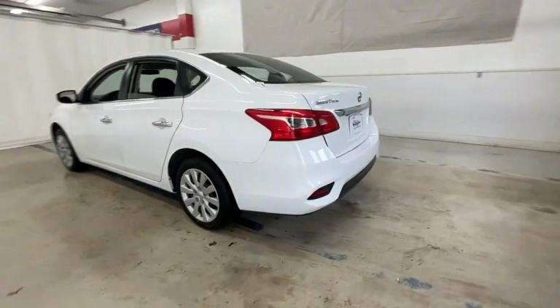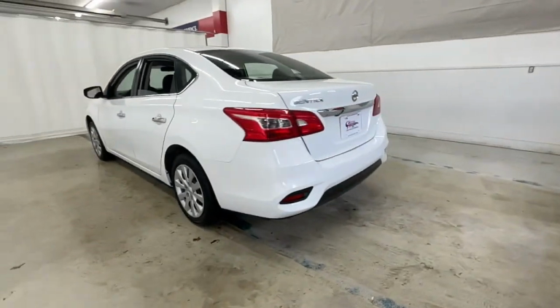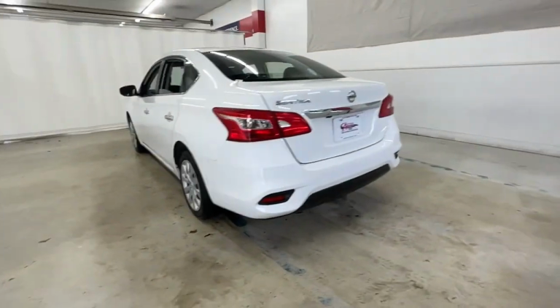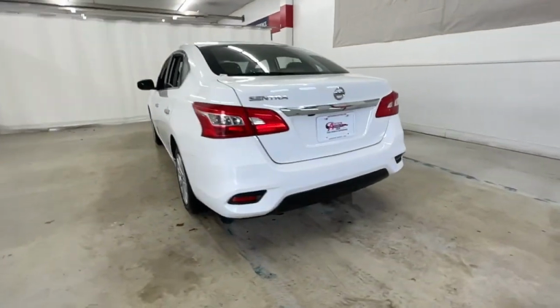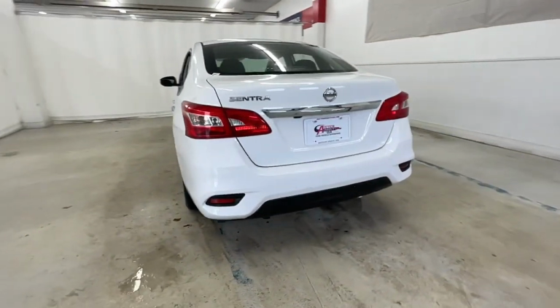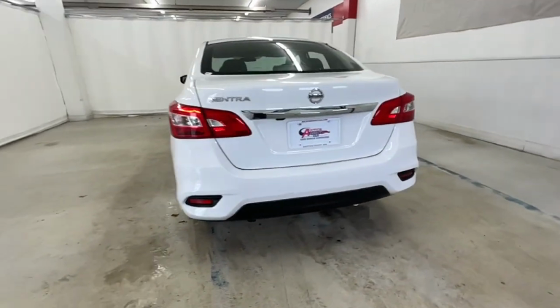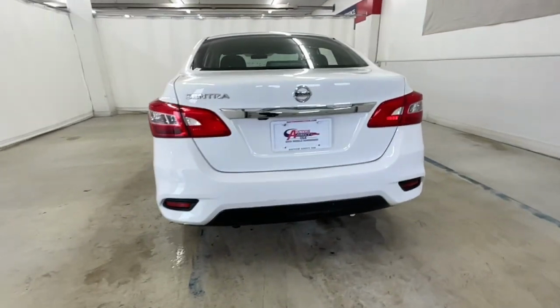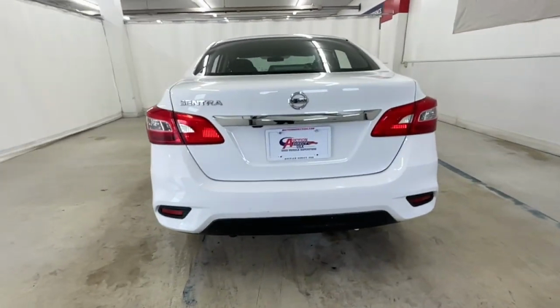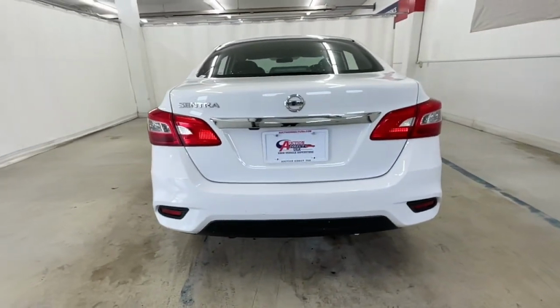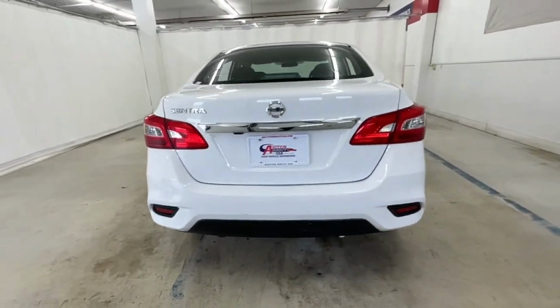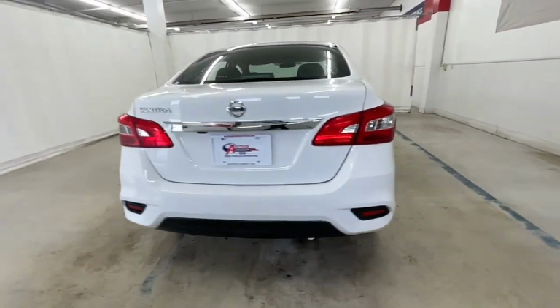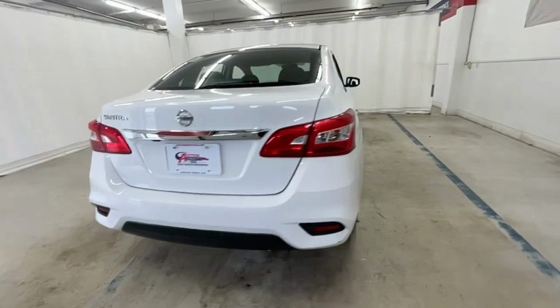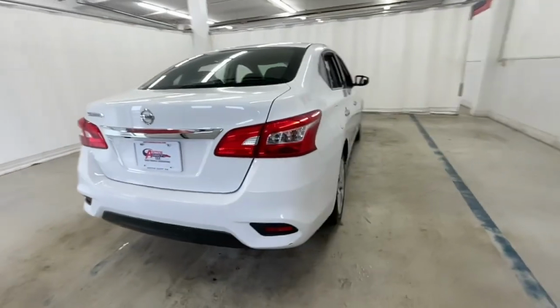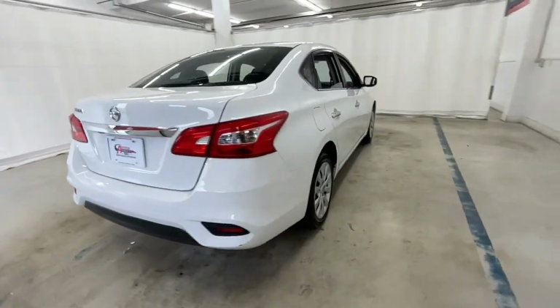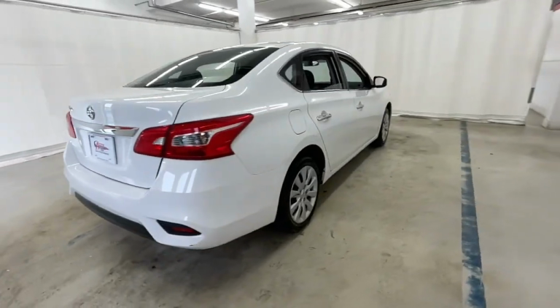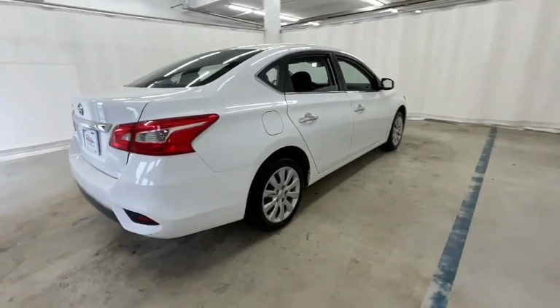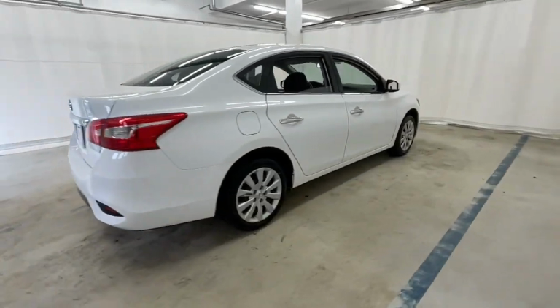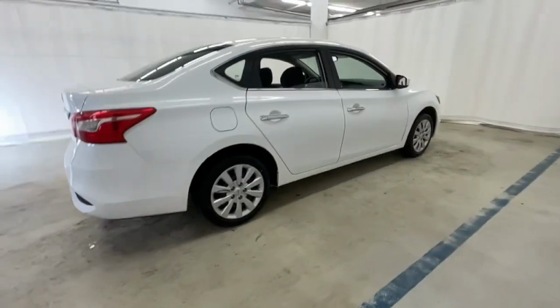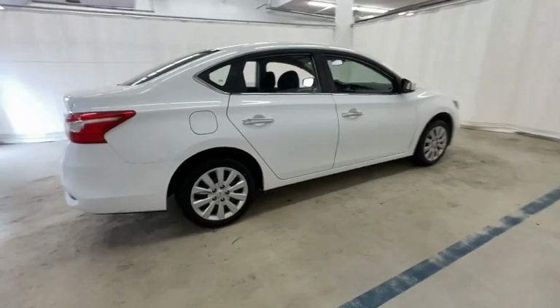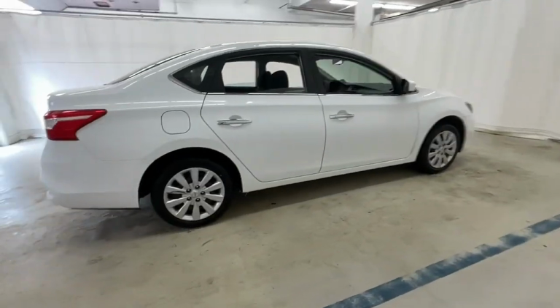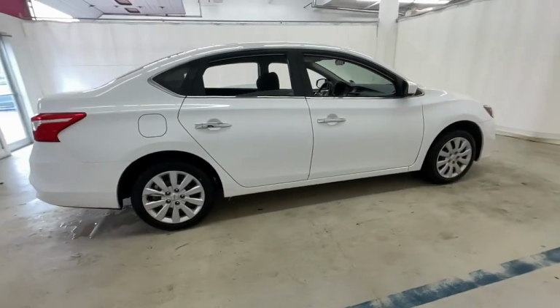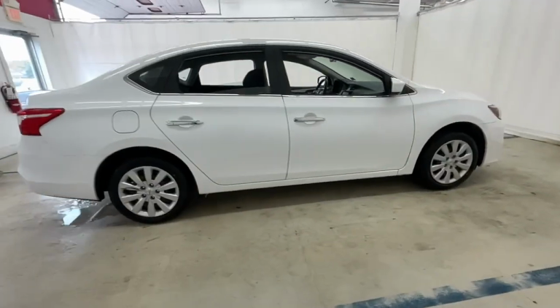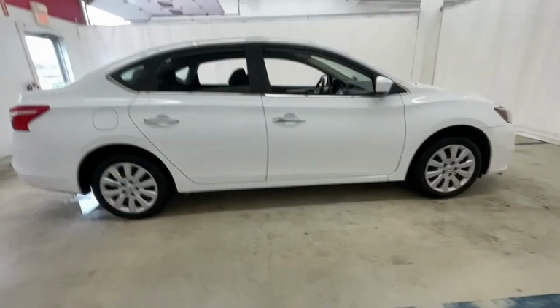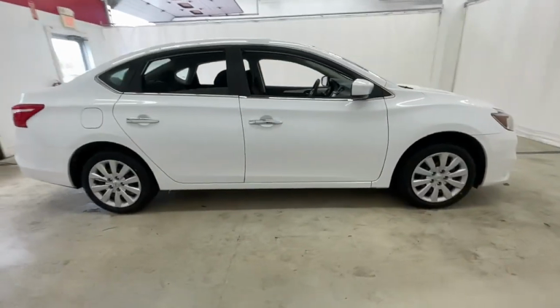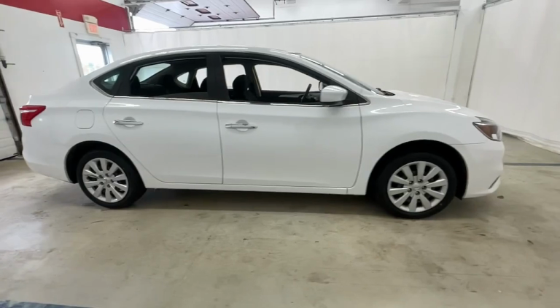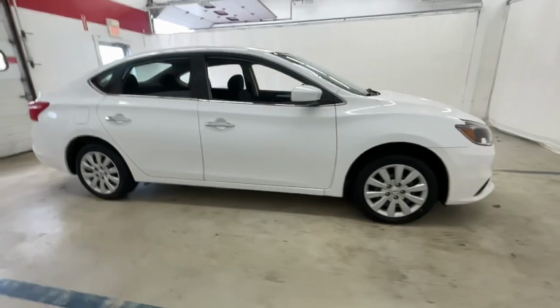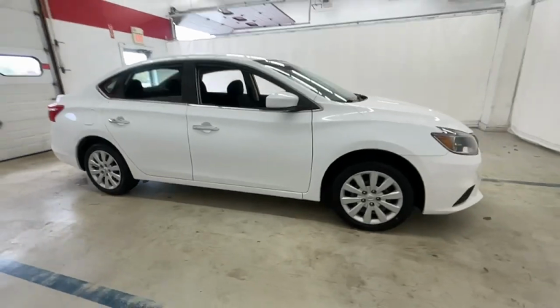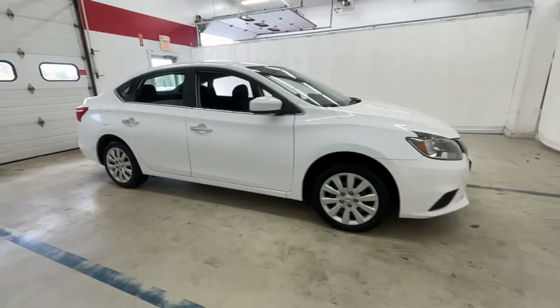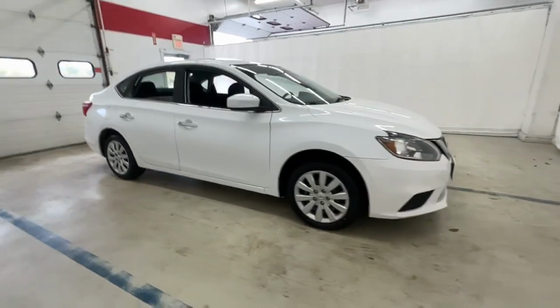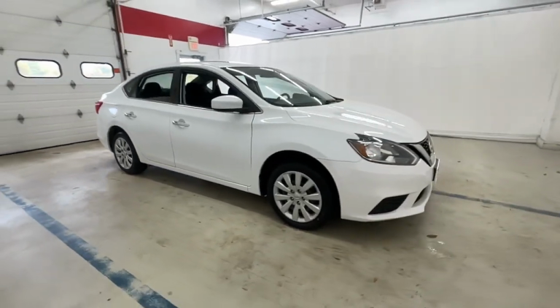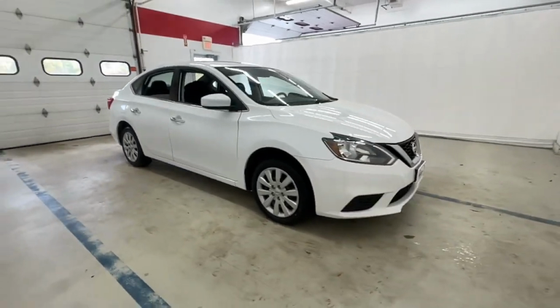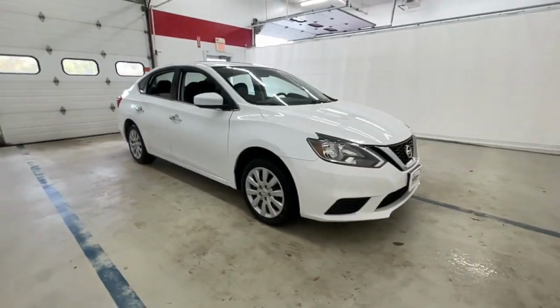Here's a sporty Nissan Sentra, the powerful mid-size four-door that prioritizes comfort, convenience, and safety. From its standard suite of driver-assist tech to its spacious upscale cabin and thoughtful storage solutions.